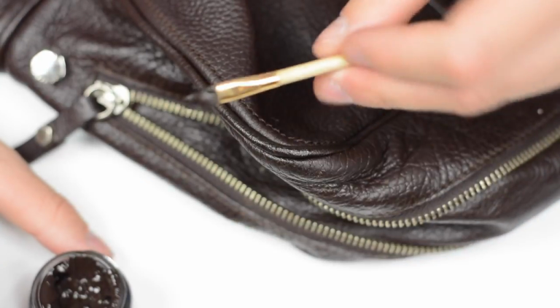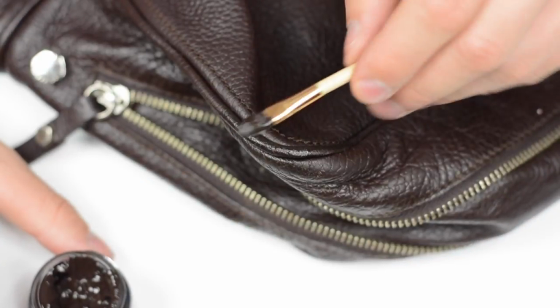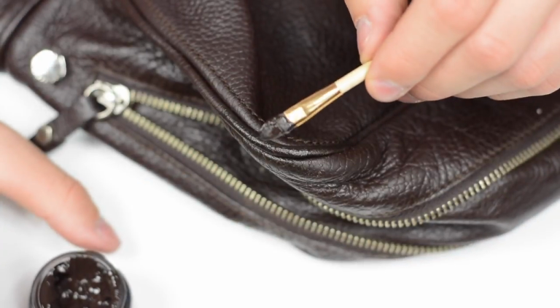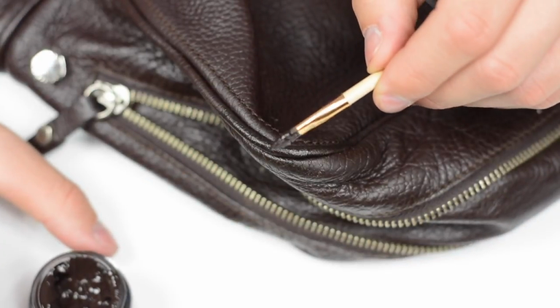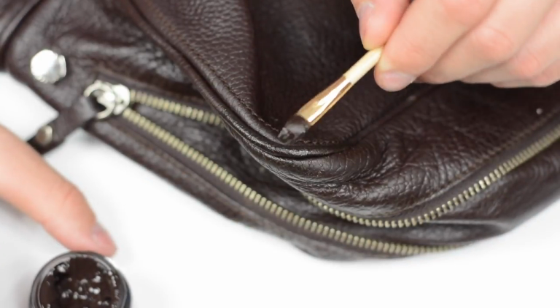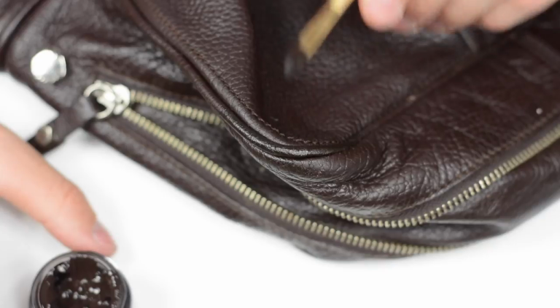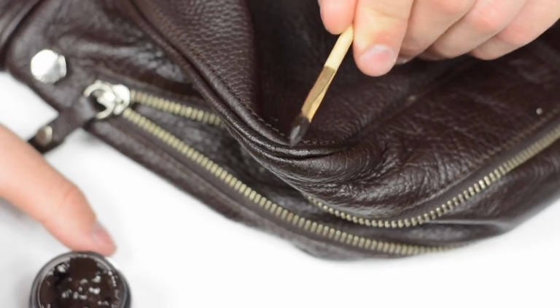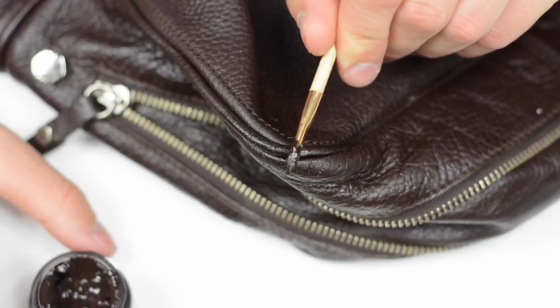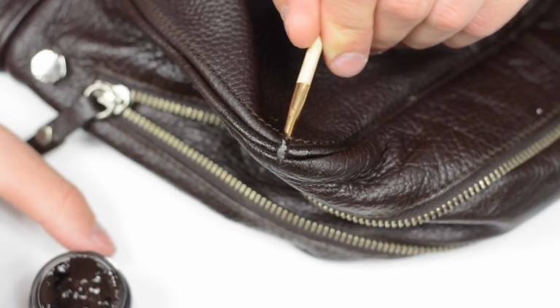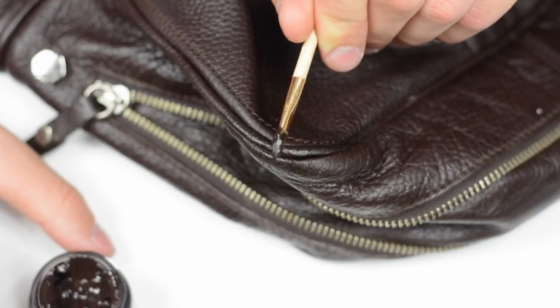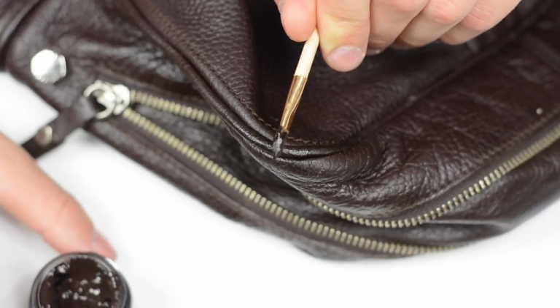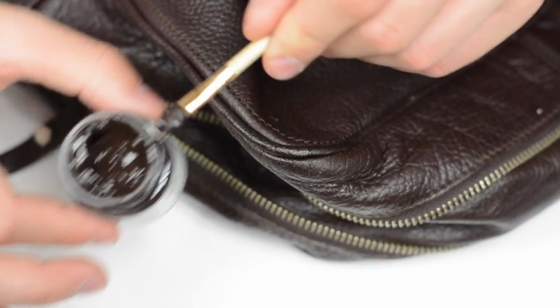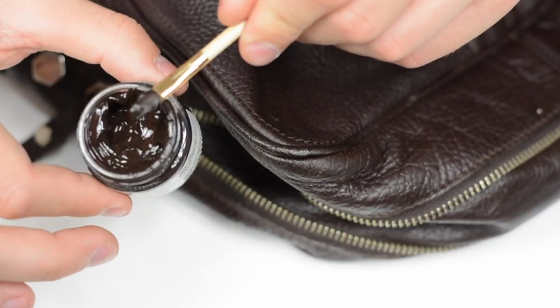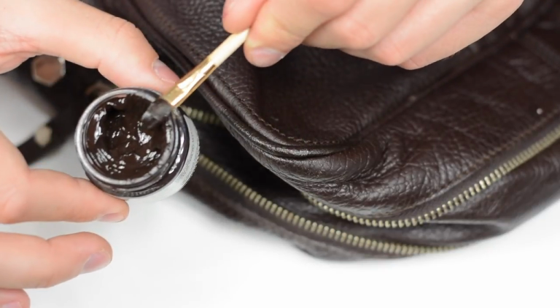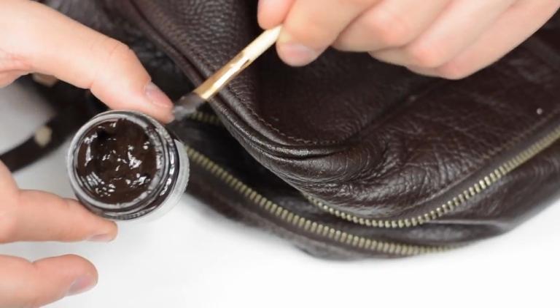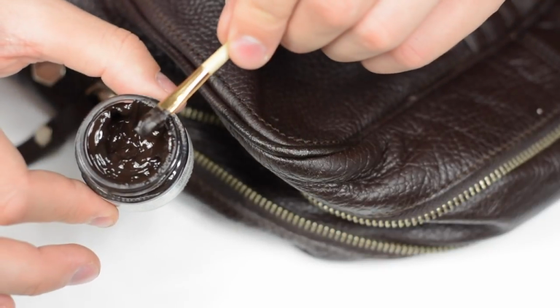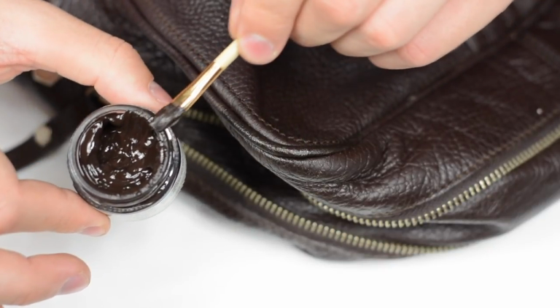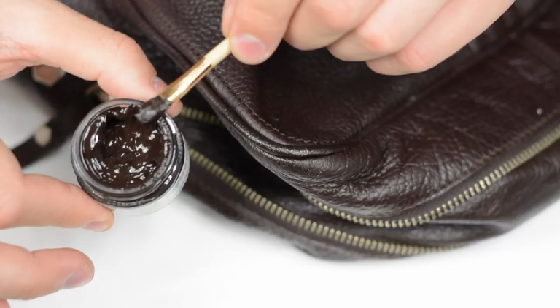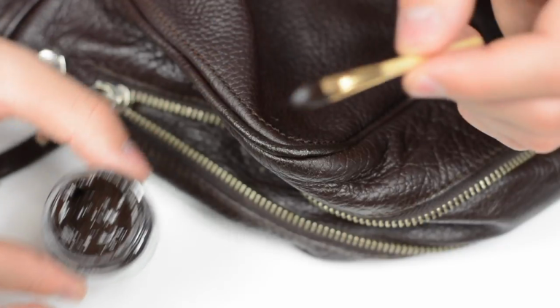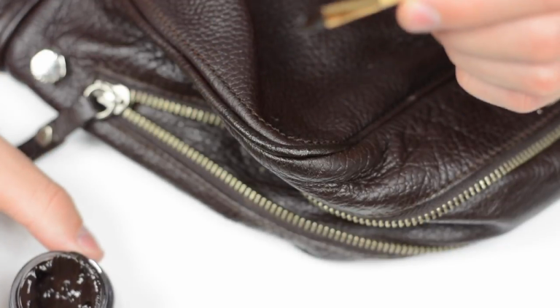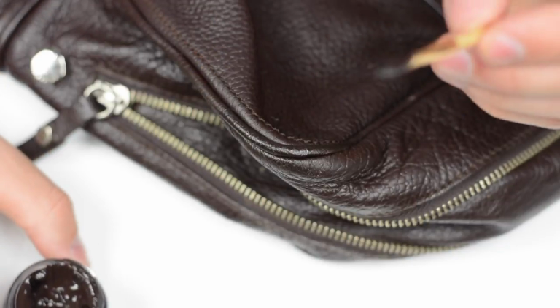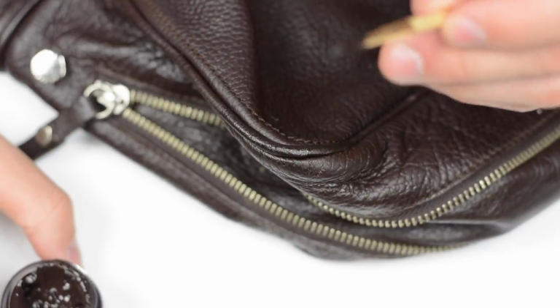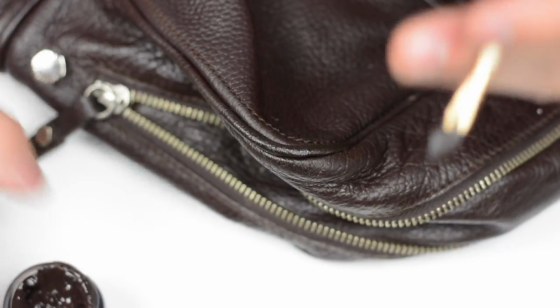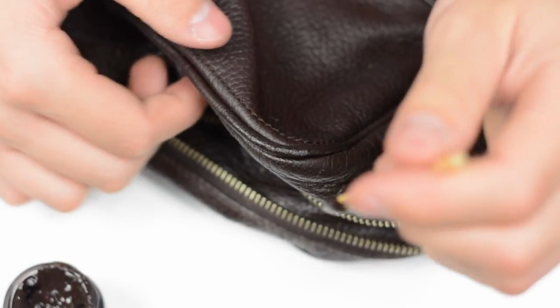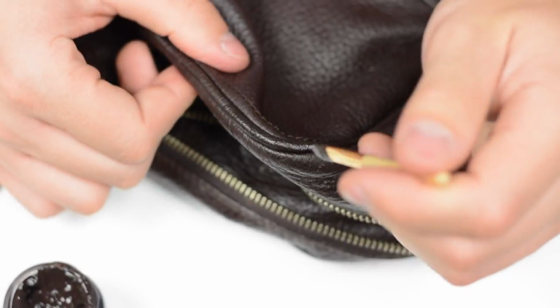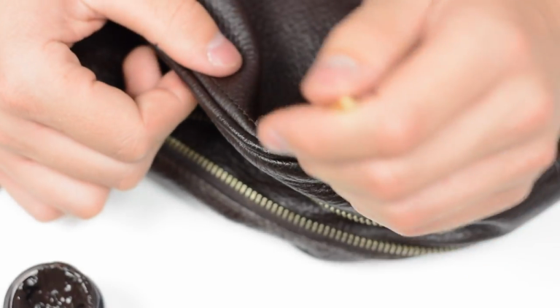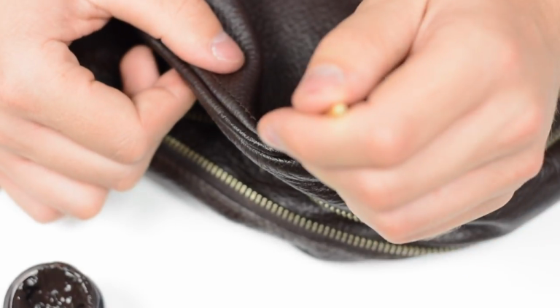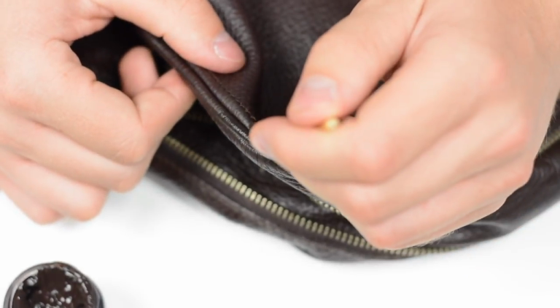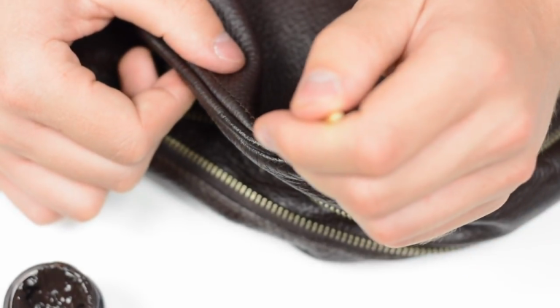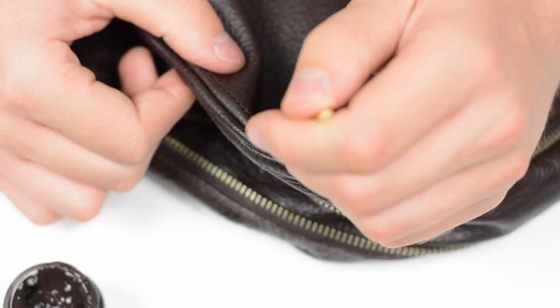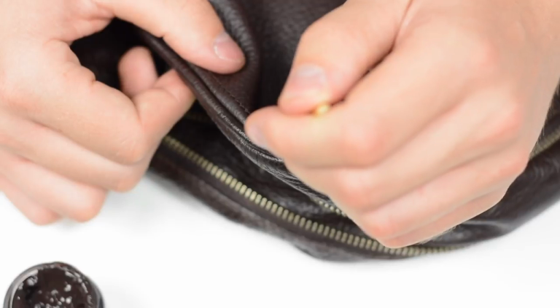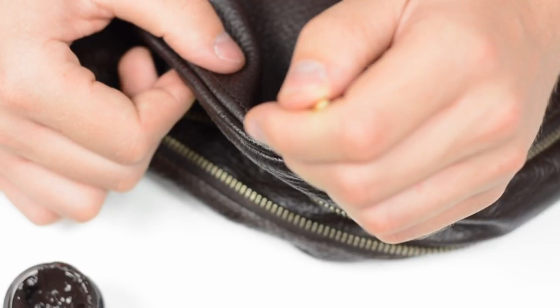You want to load the brush with paint but make it as thin as possible. If you look at the side view, you can see I've just been doing this against the pot — it makes it nice and sharp so that when you're getting into the delicate corners it's much easier.